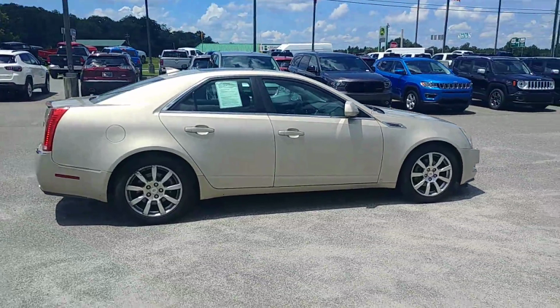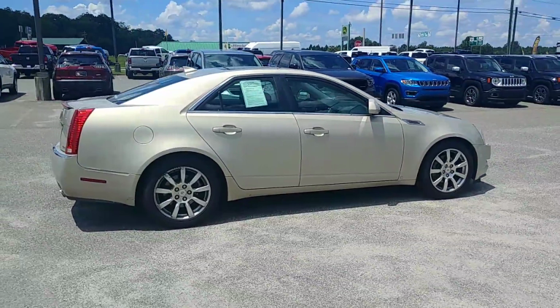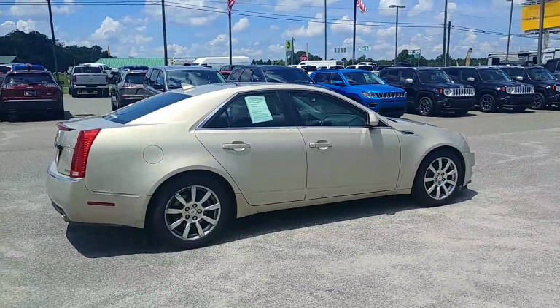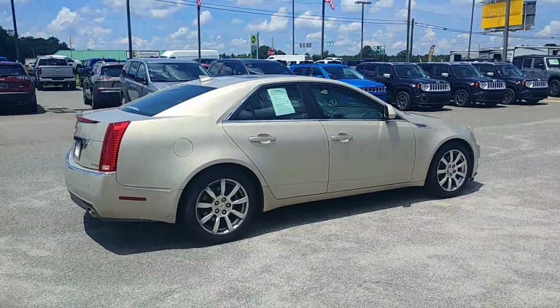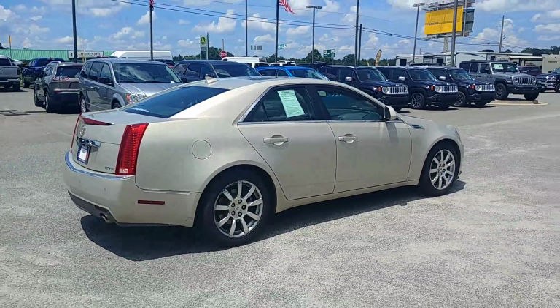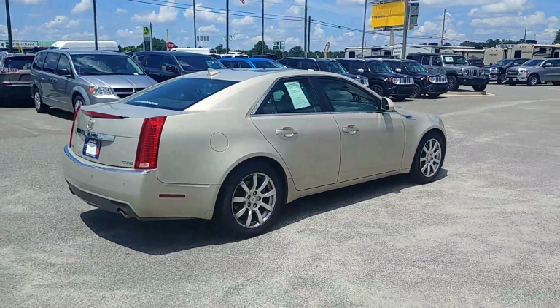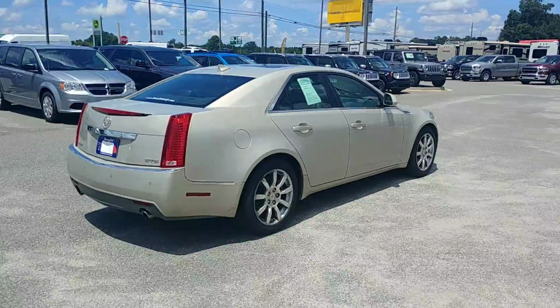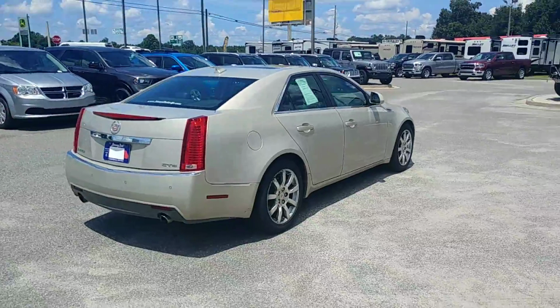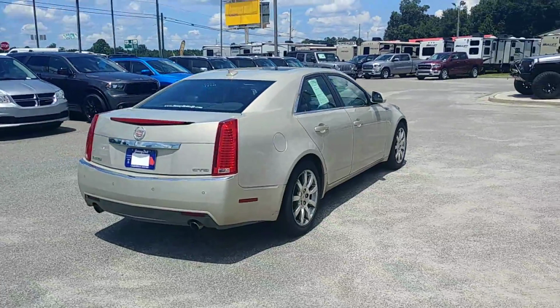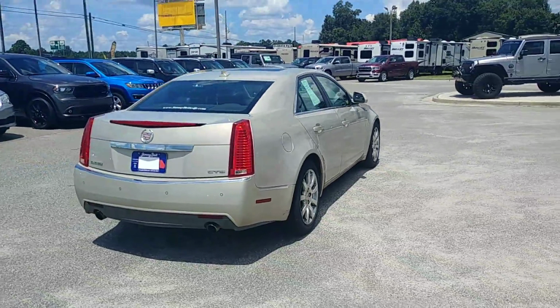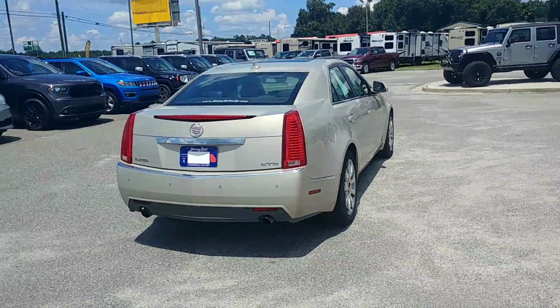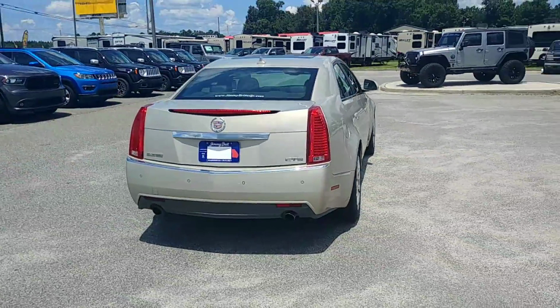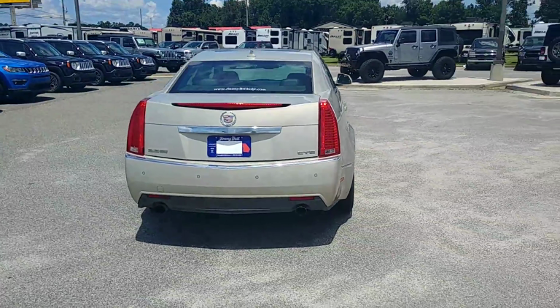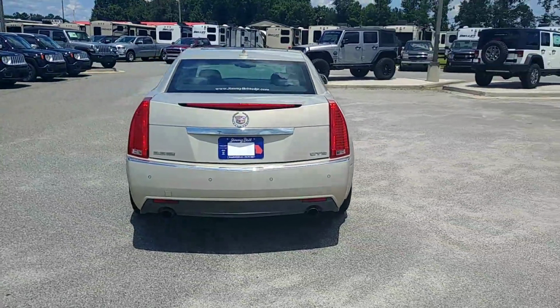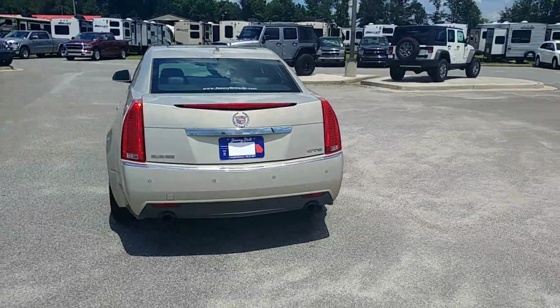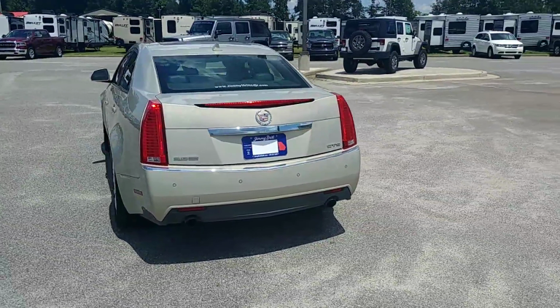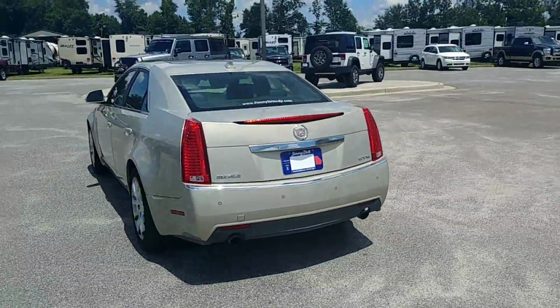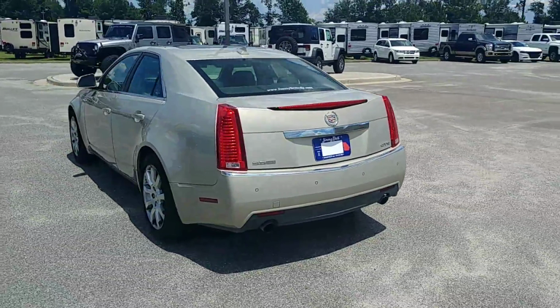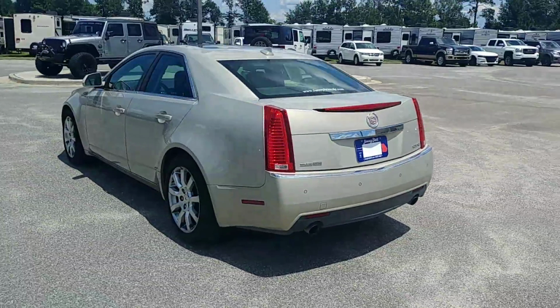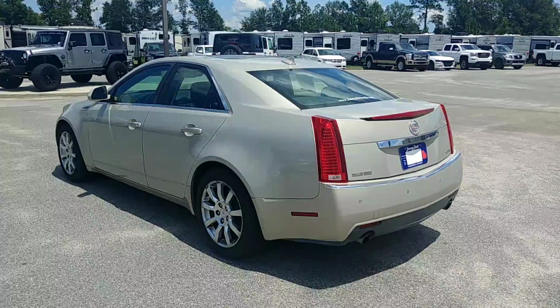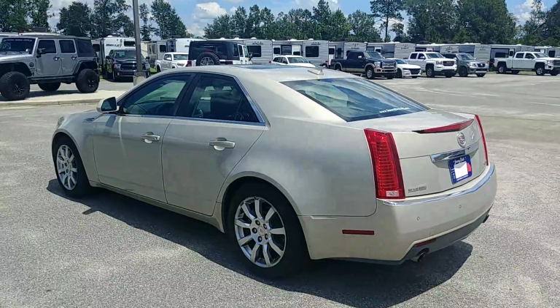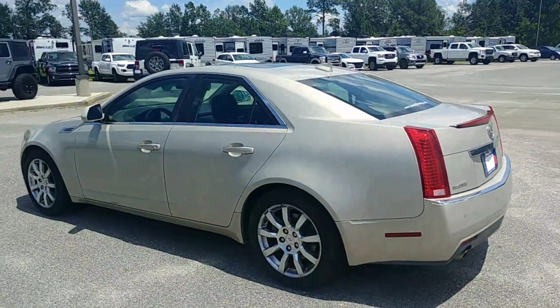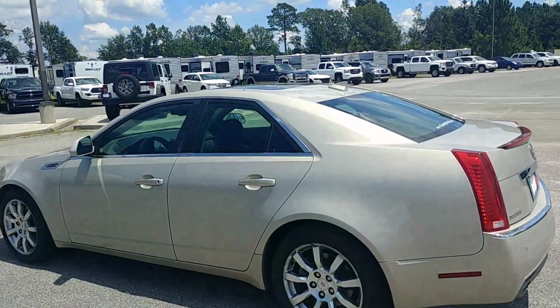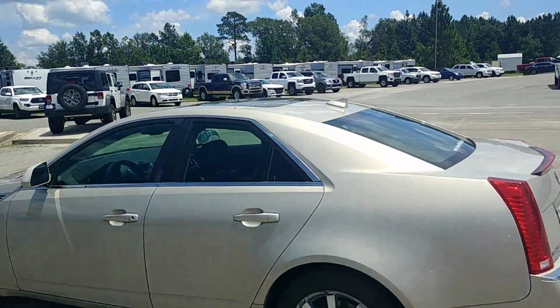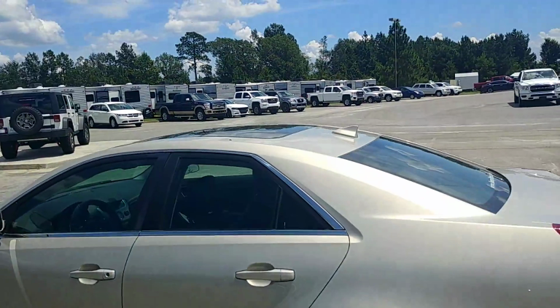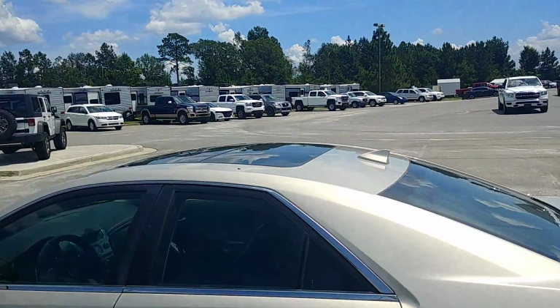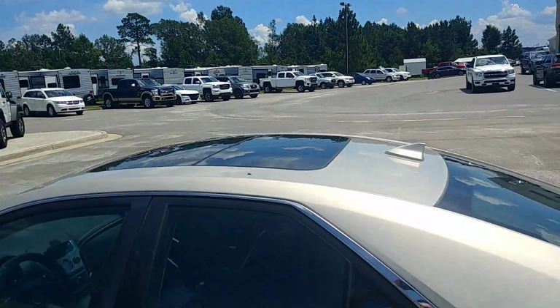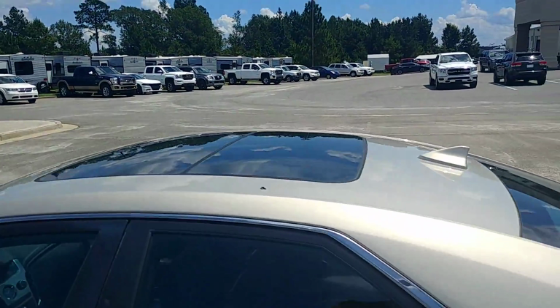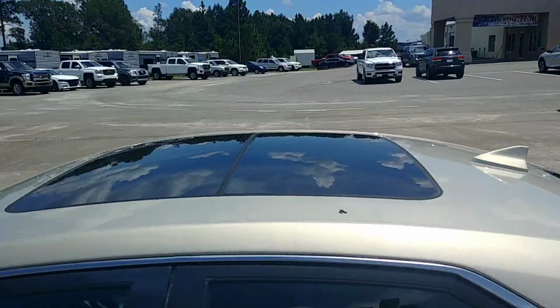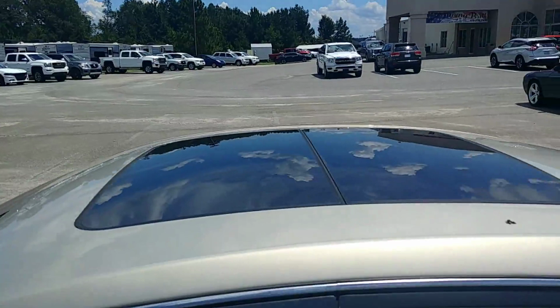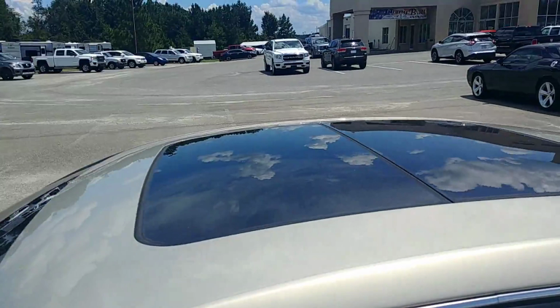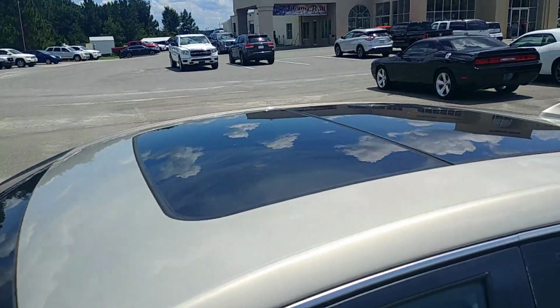This is powered by a 3.6 liter V6. You do have your rear backup sensors in this one as well, and it is also equipped with the panoramic sunroof.